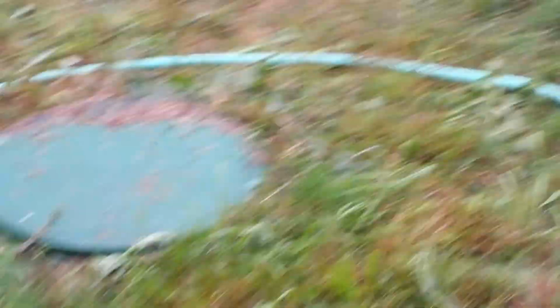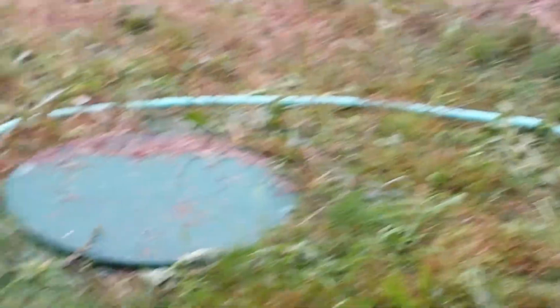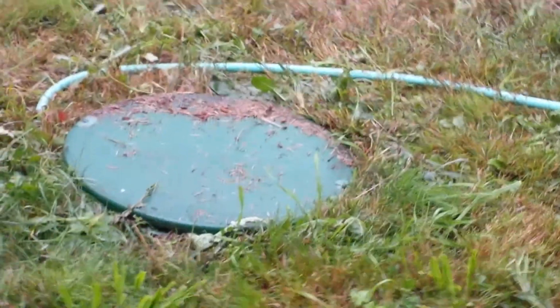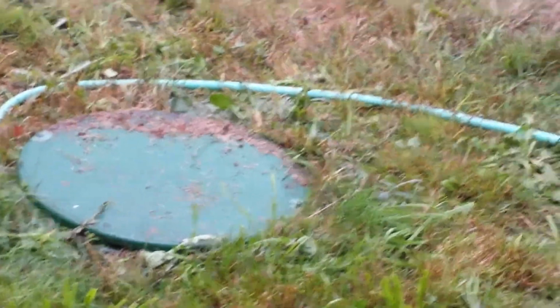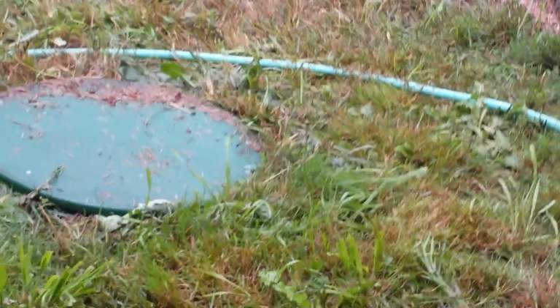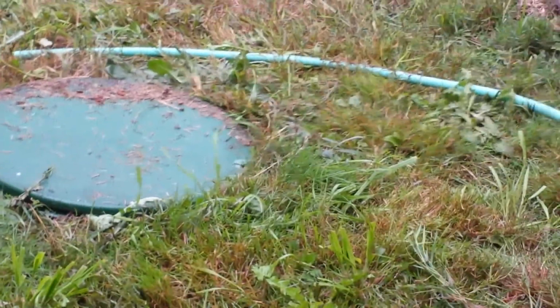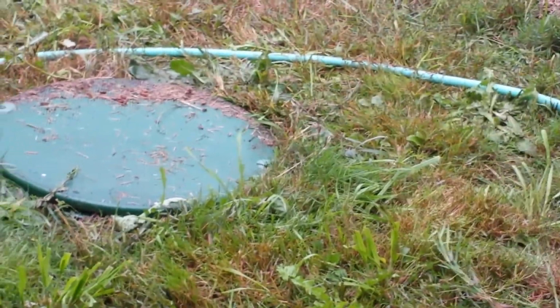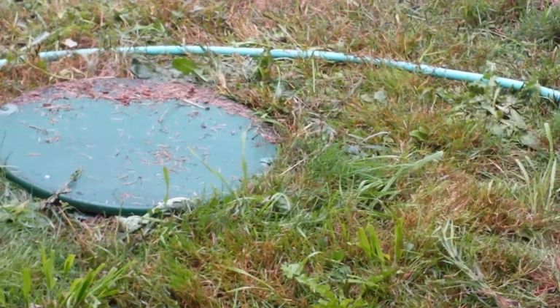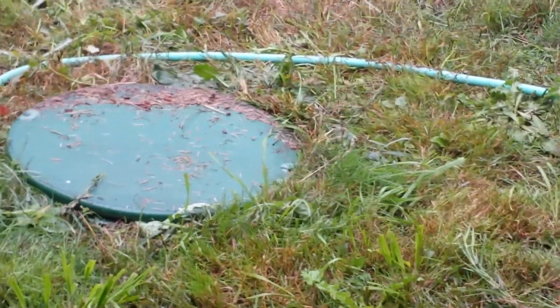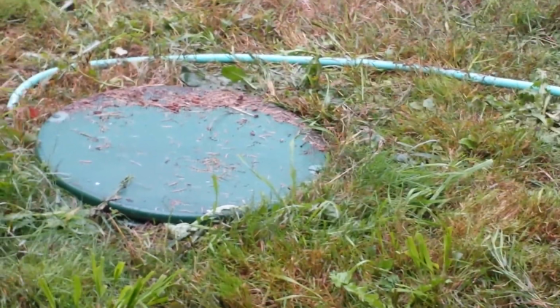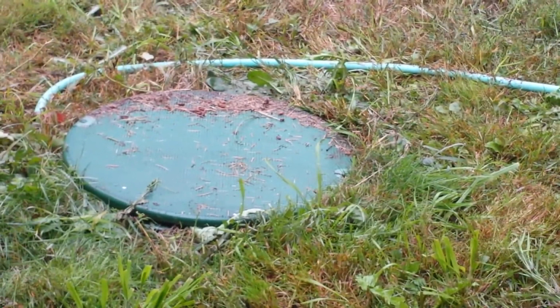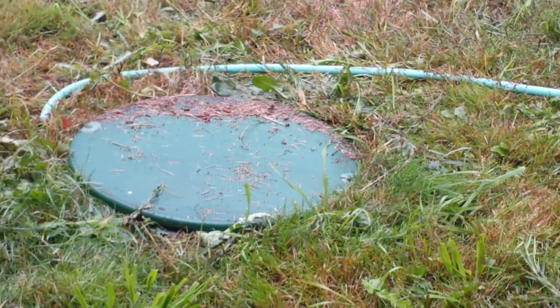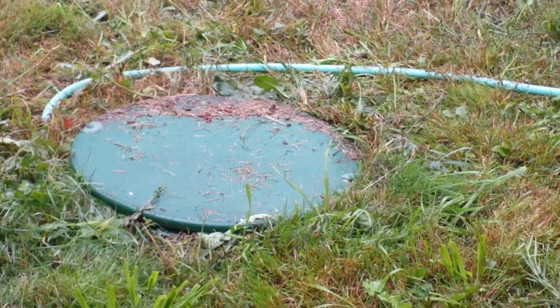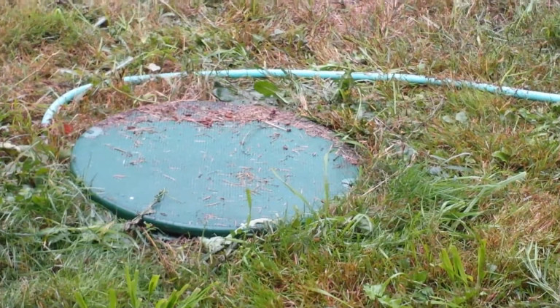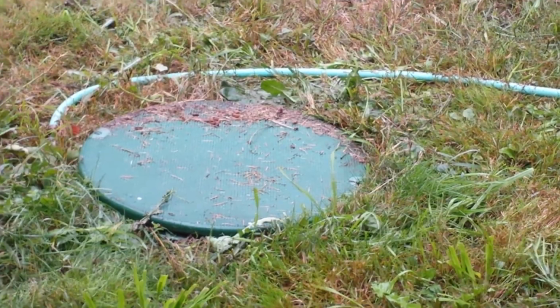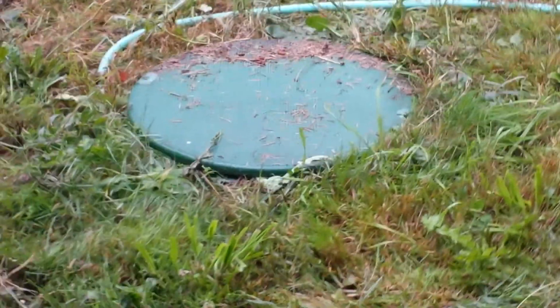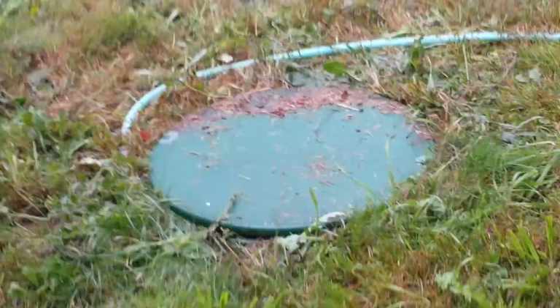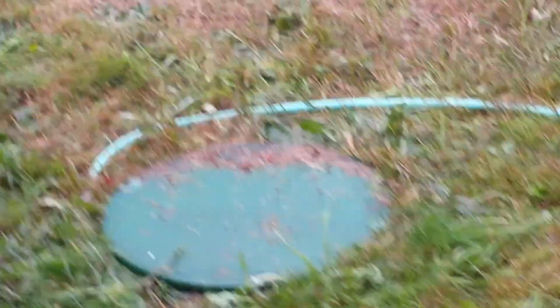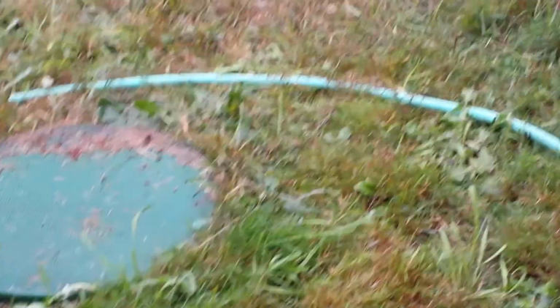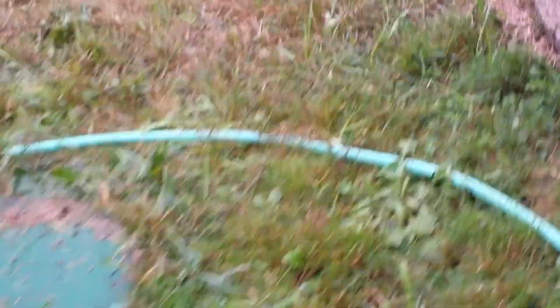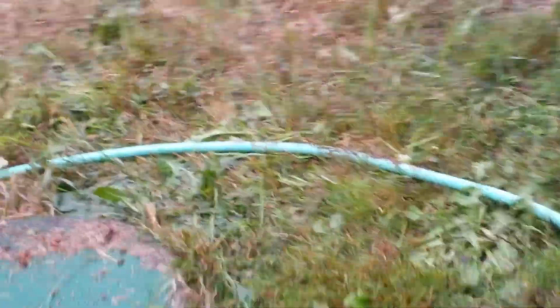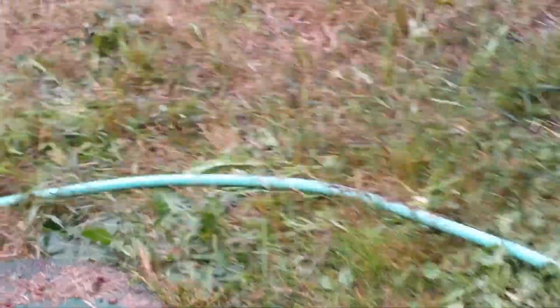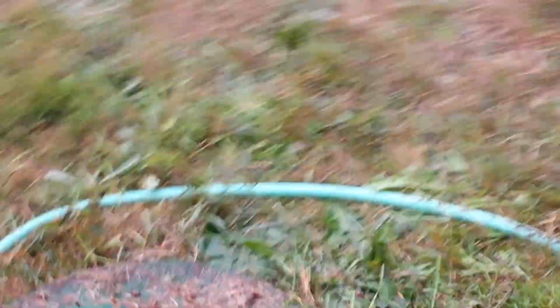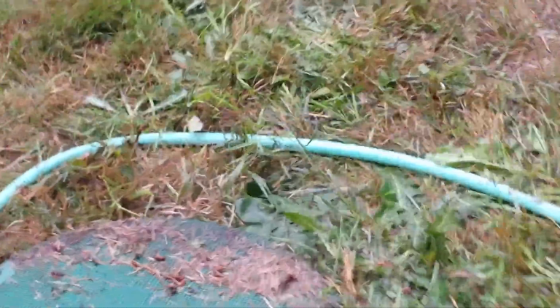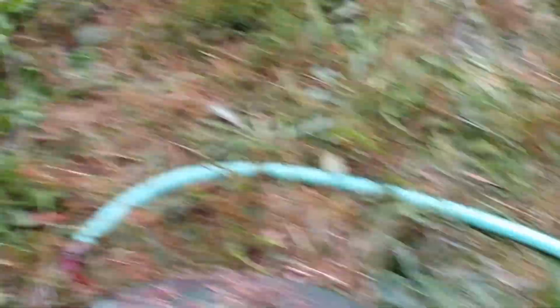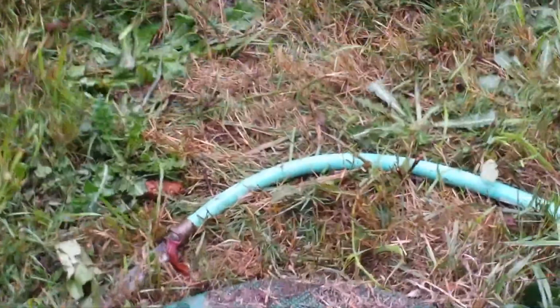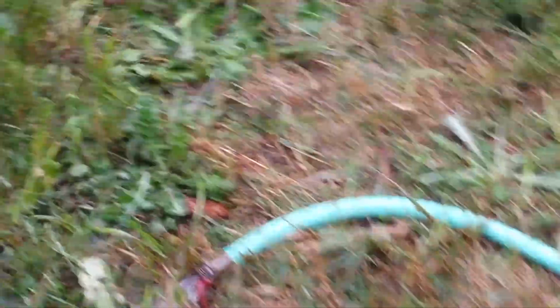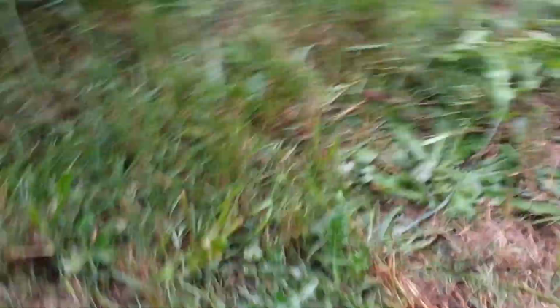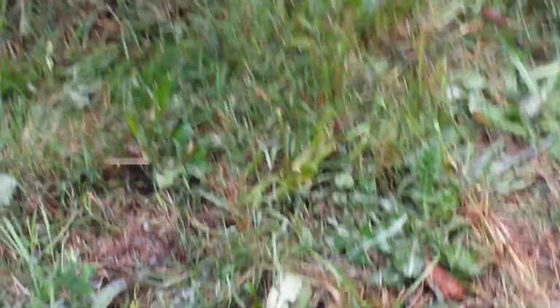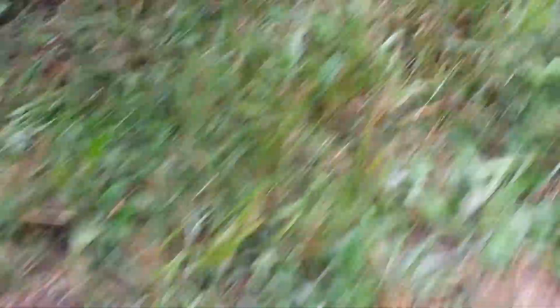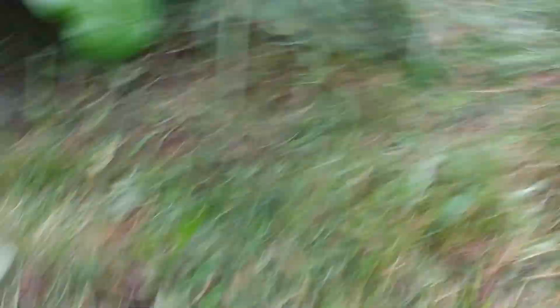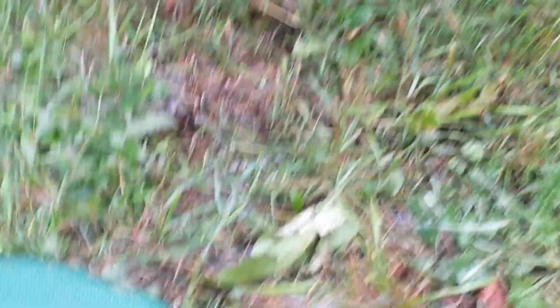Turn the water on. Just turn it on right there by the lid, and it'll kind of saturate the area. It takes just a few minutes, not very long at all.